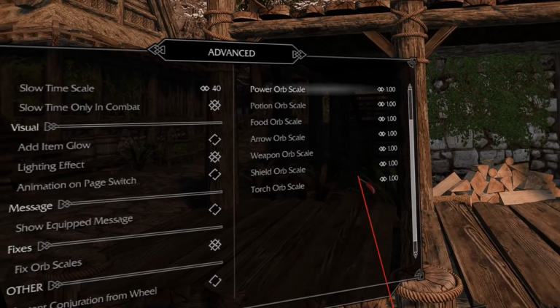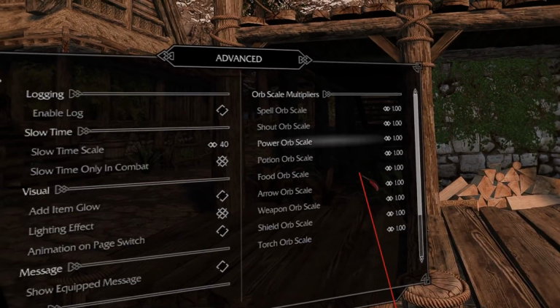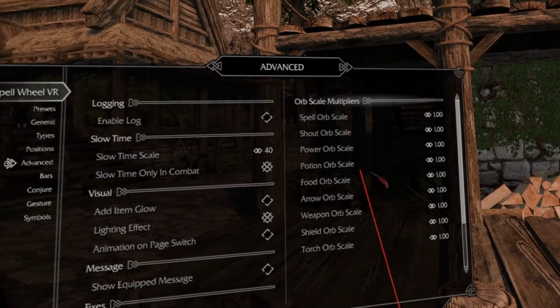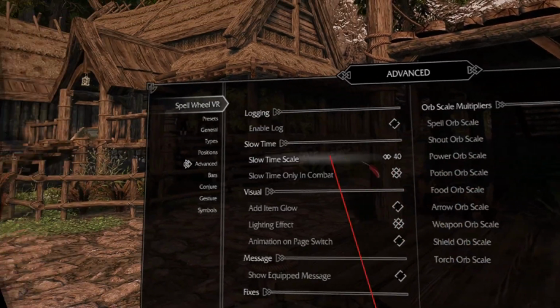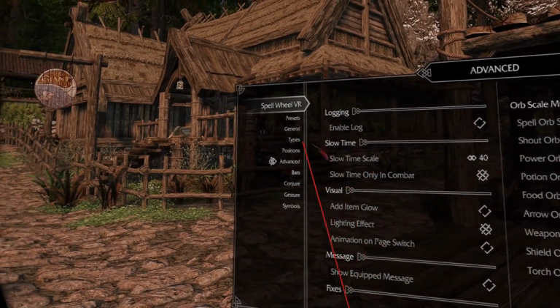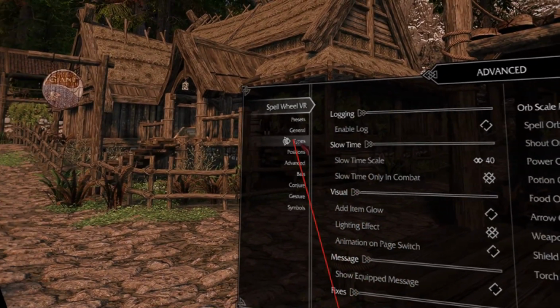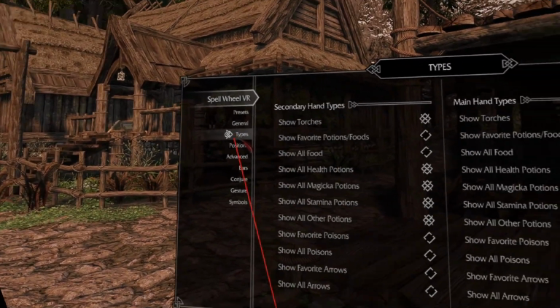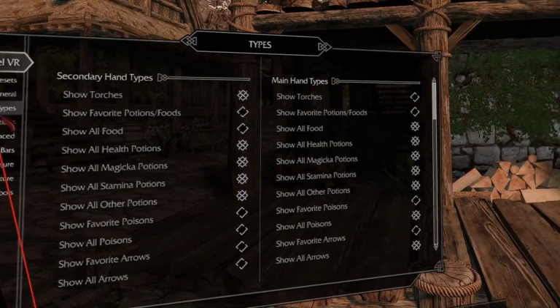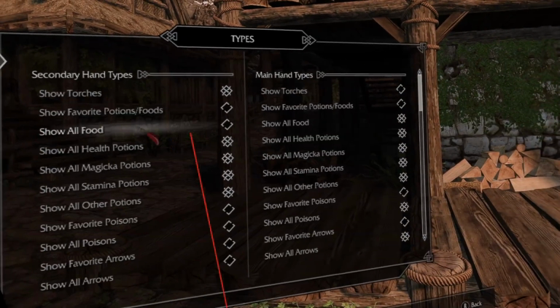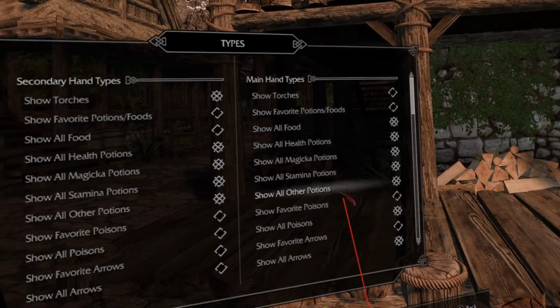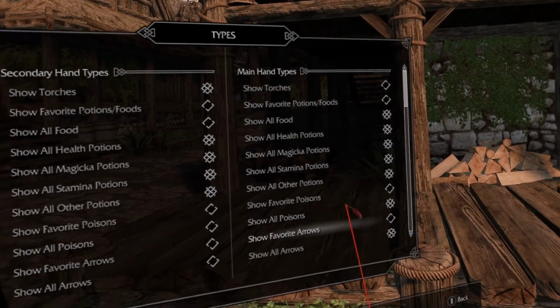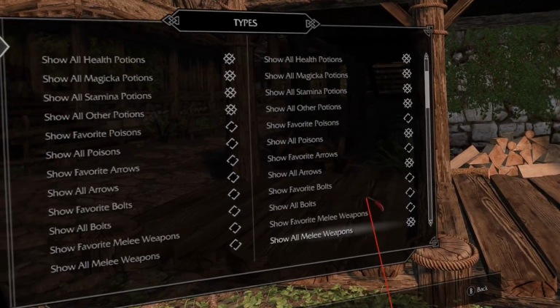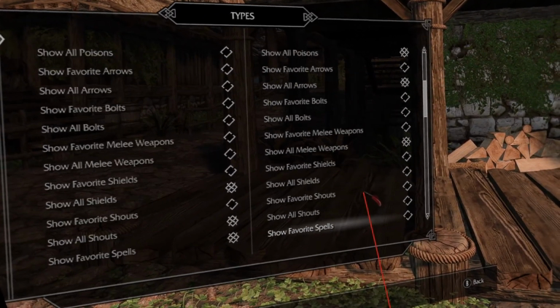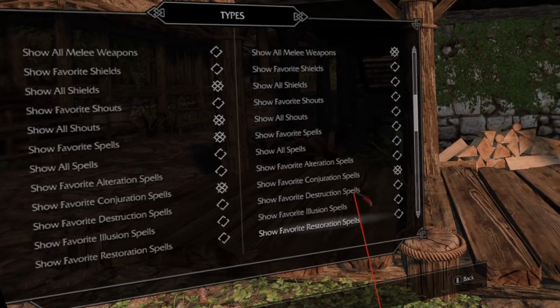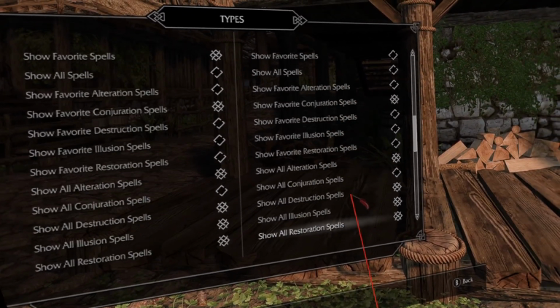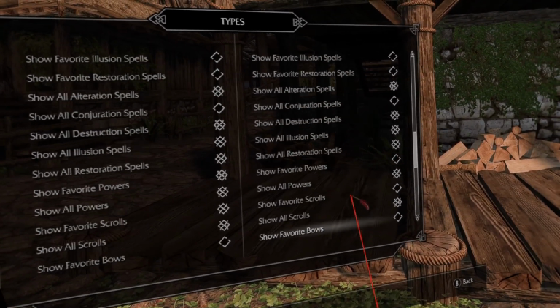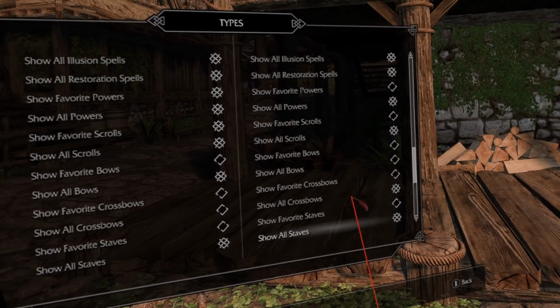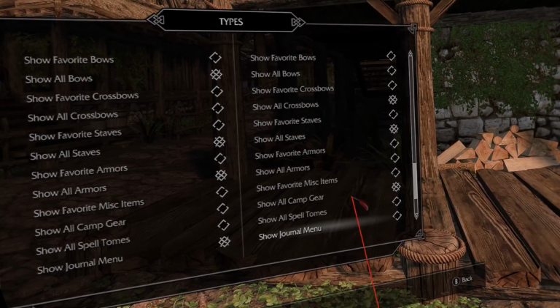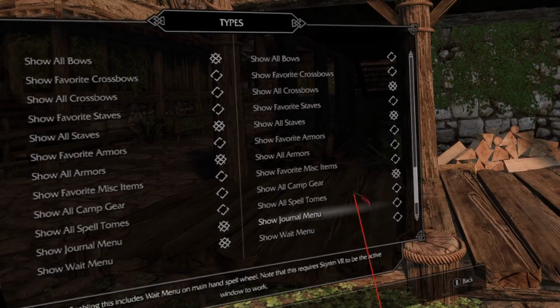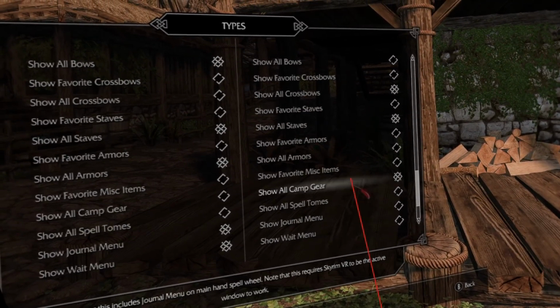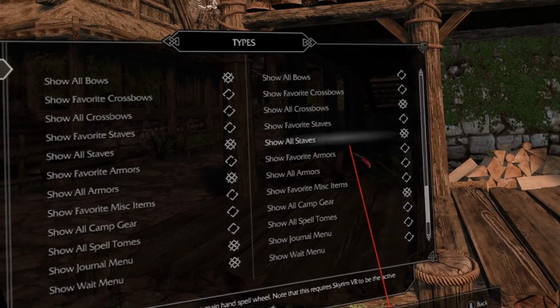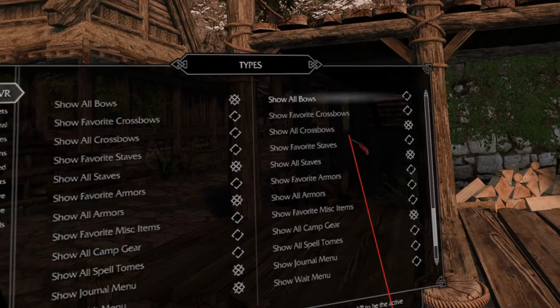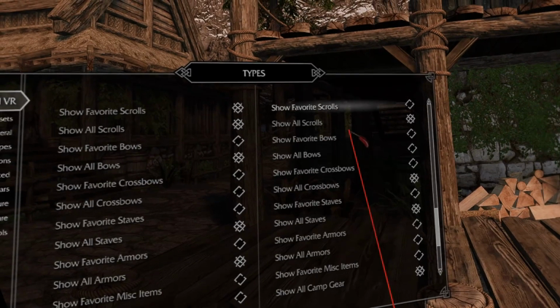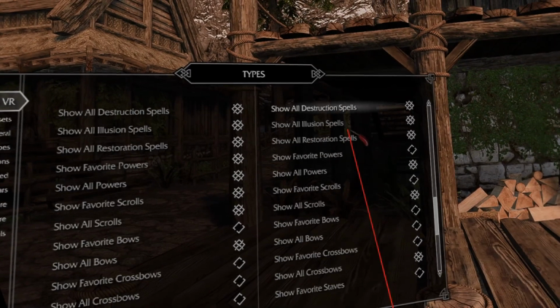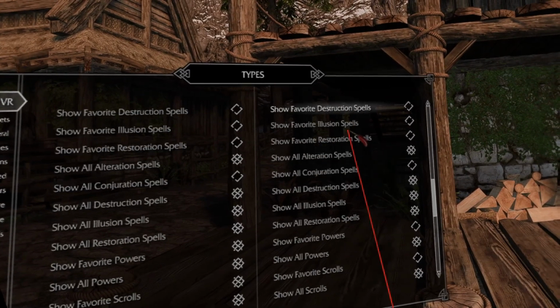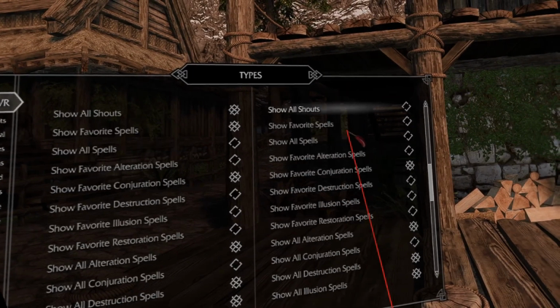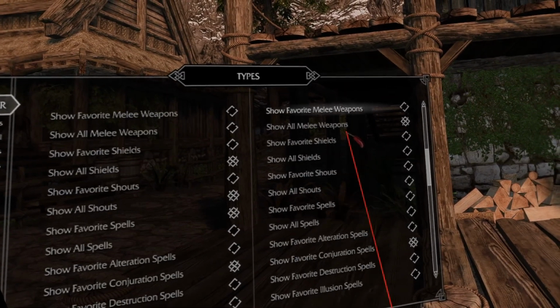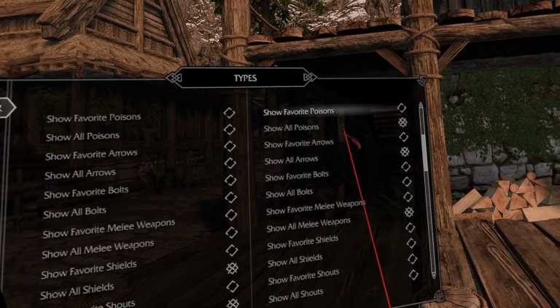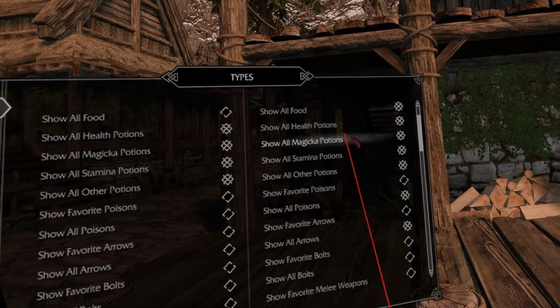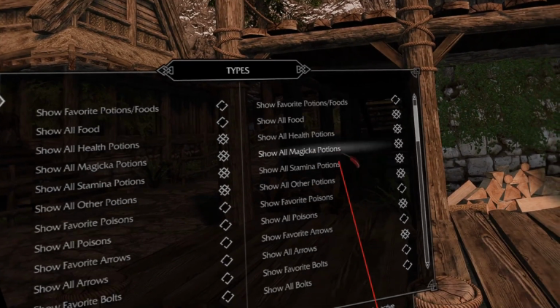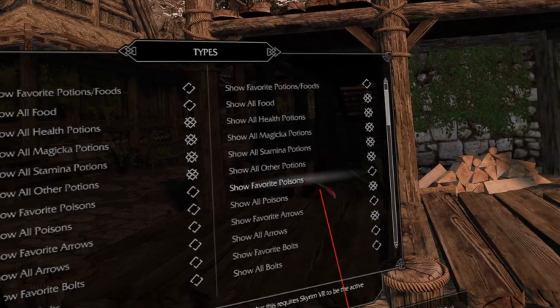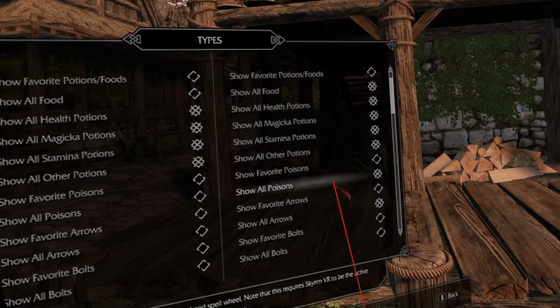Scrolling is done by the usual method in the MCM, but you don't have to point the mouse down or to the side. While scrolling, the selected item changes without getting reset.